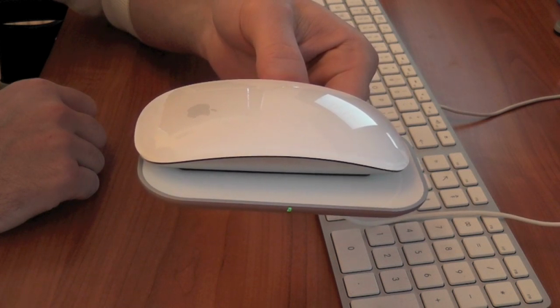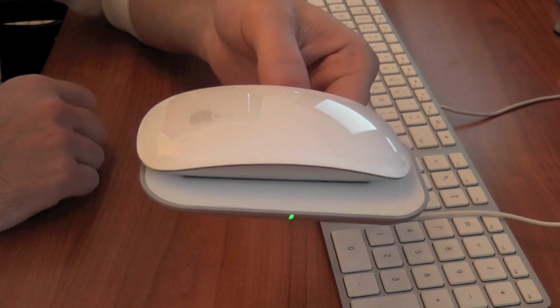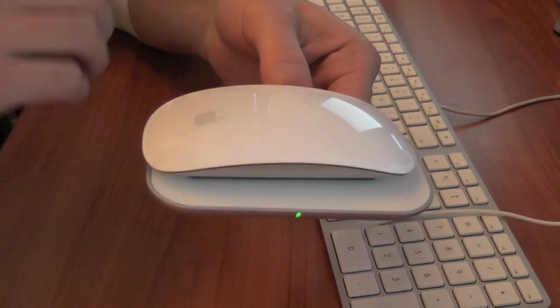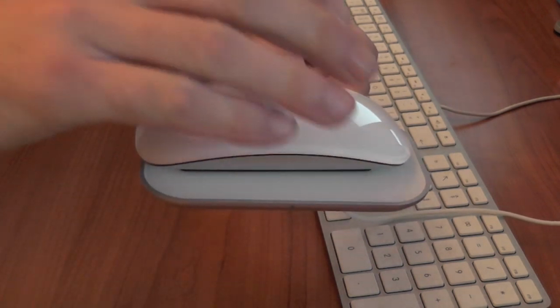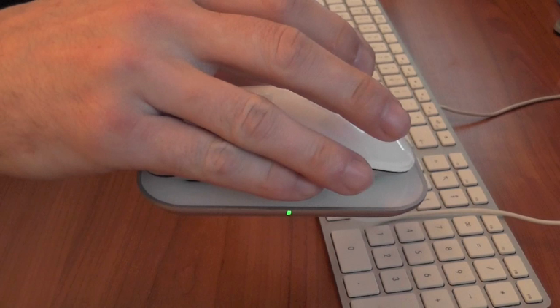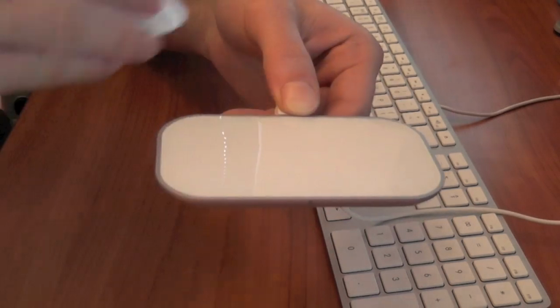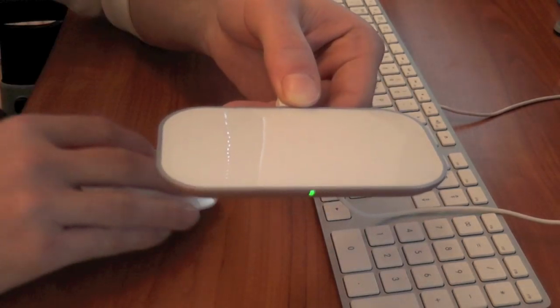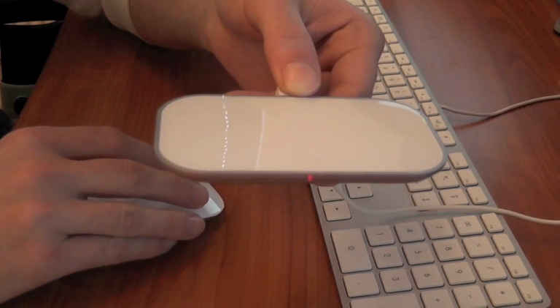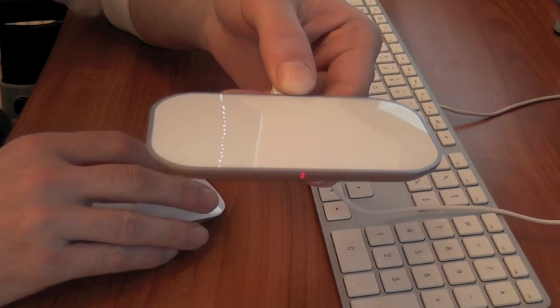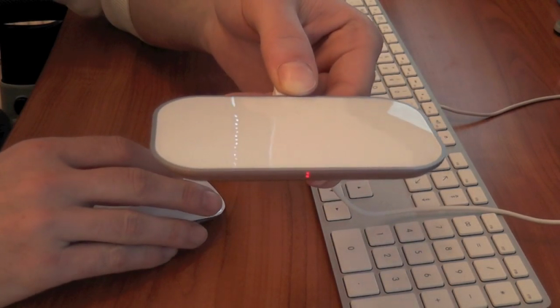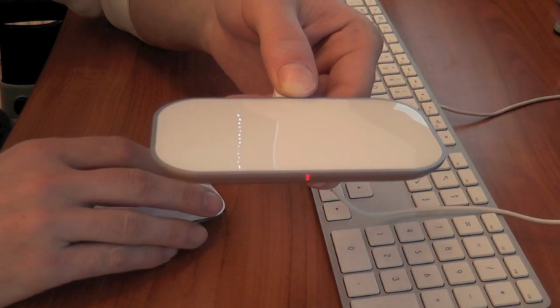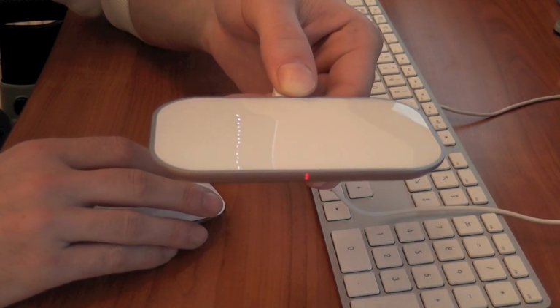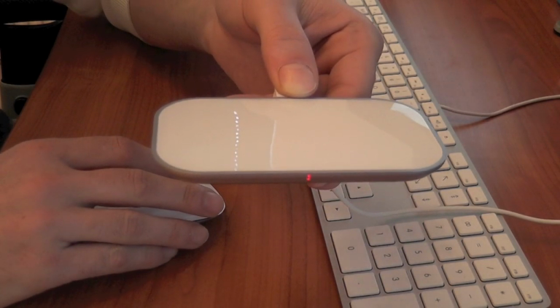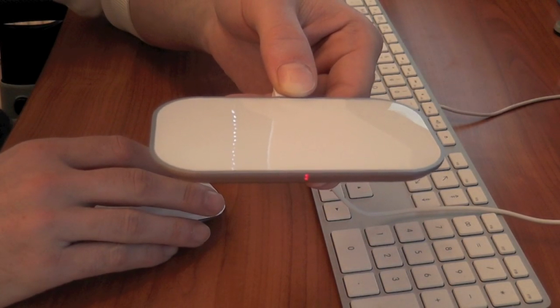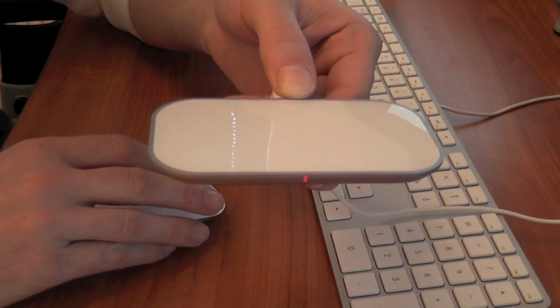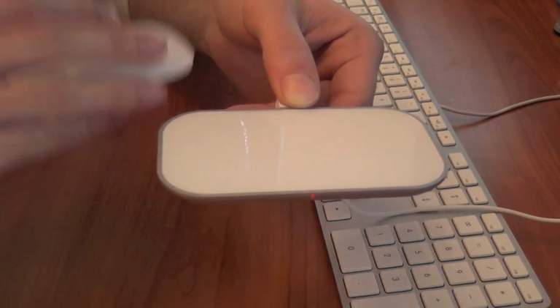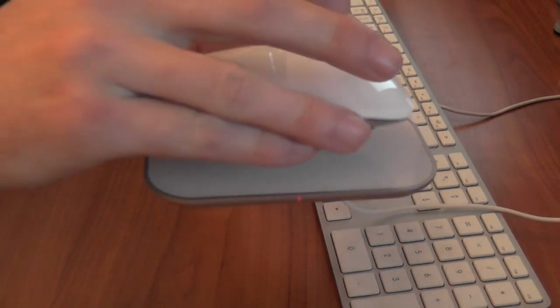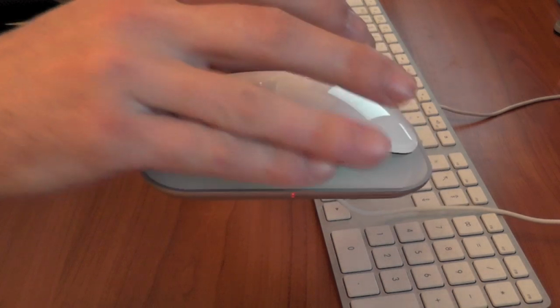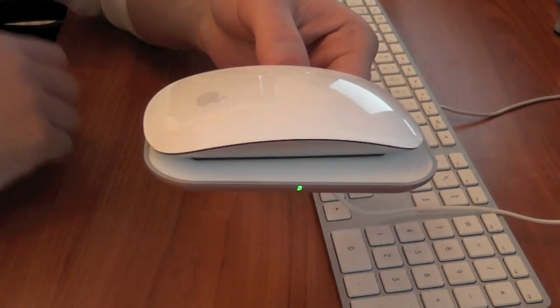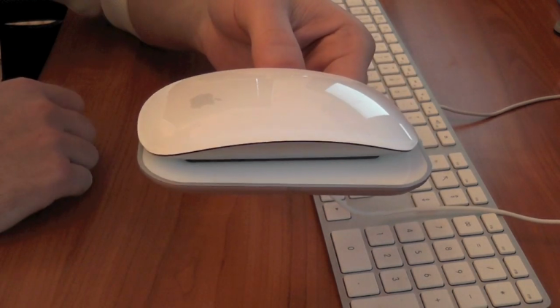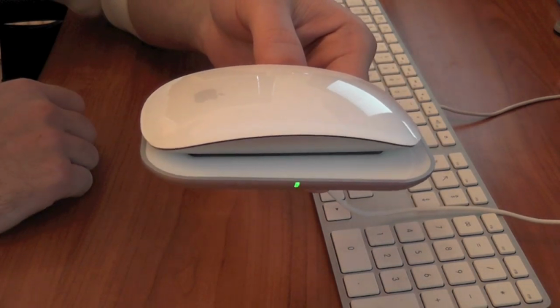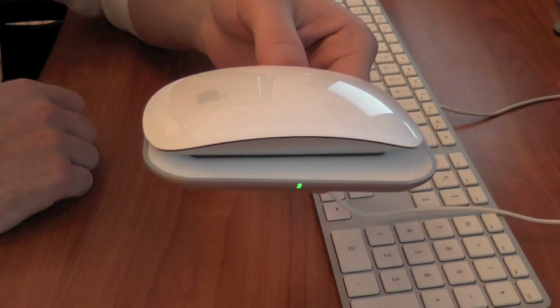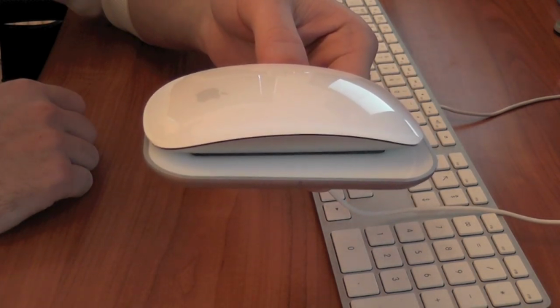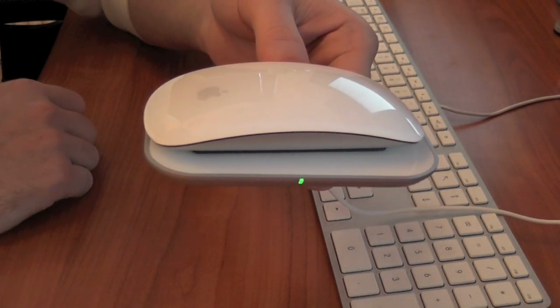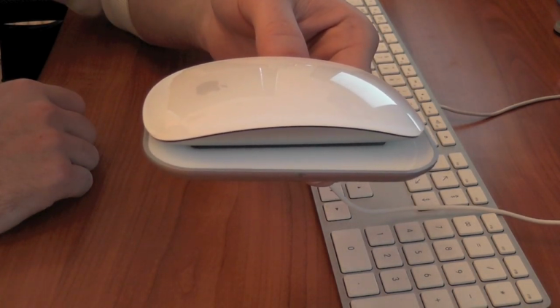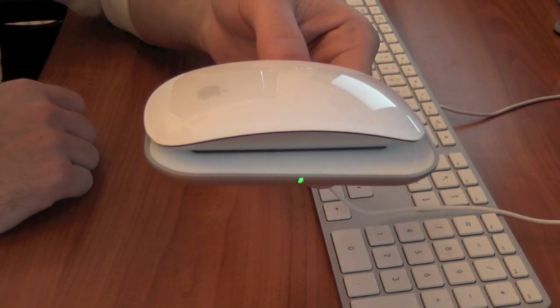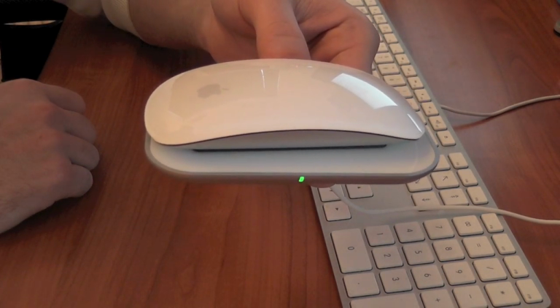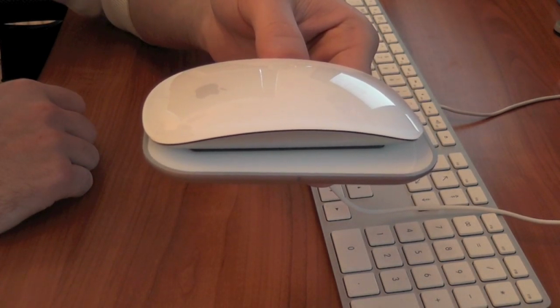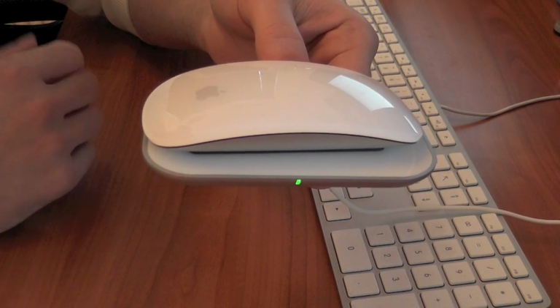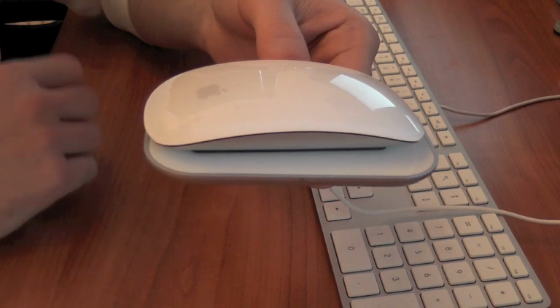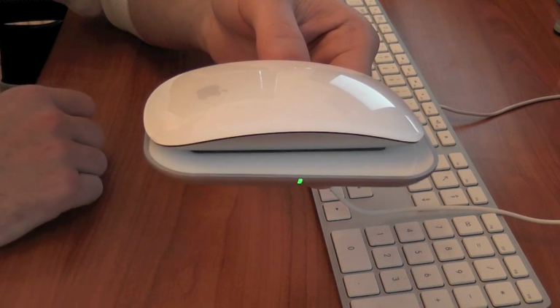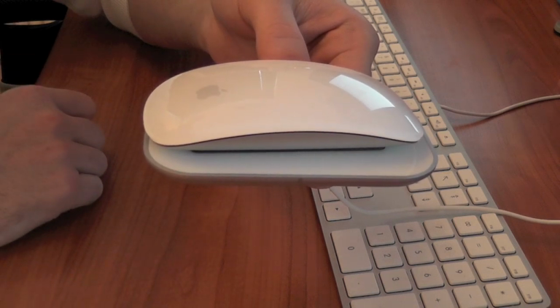Also, because it's so convenient, you don't have to wait a week before you recharge your batteries. Every night you can just put it onto the Magic Mouse charger itself and it's going to start charging.